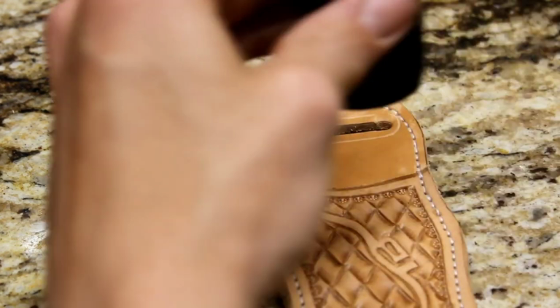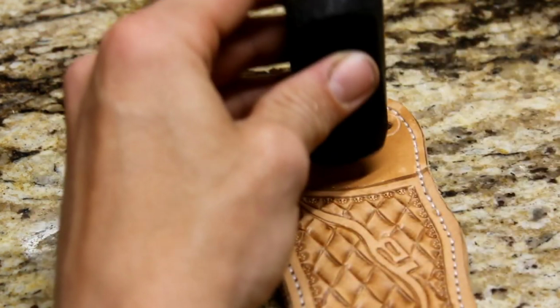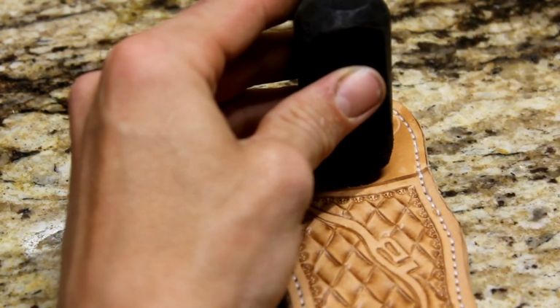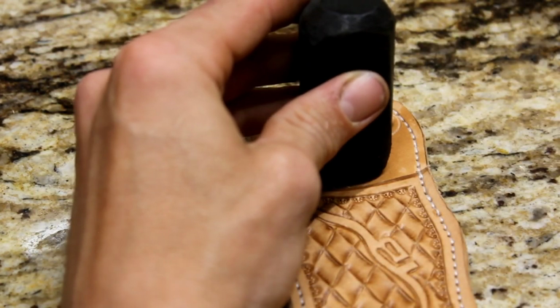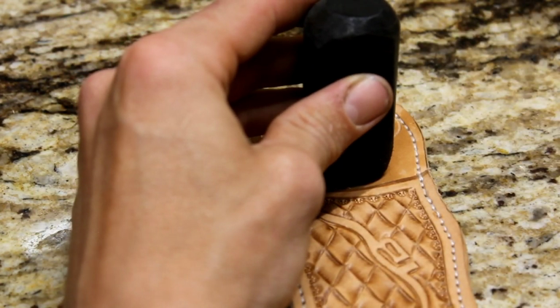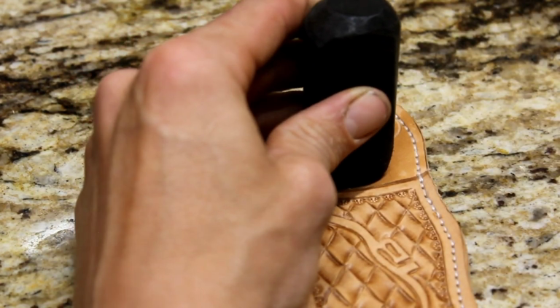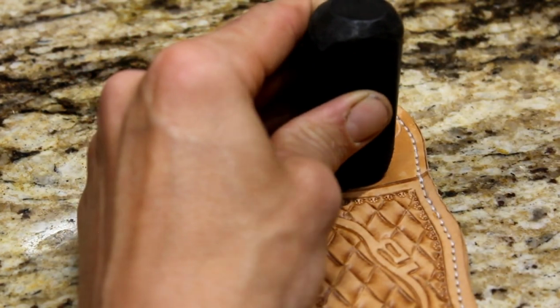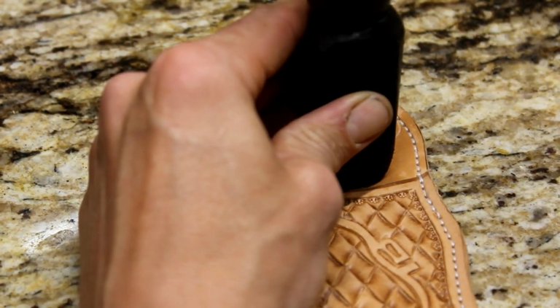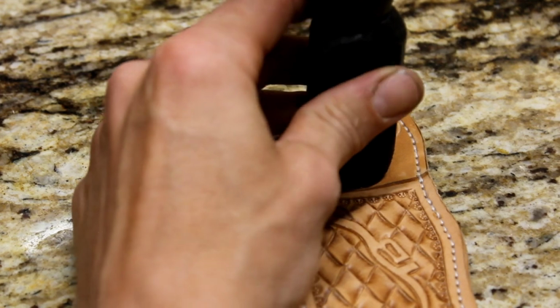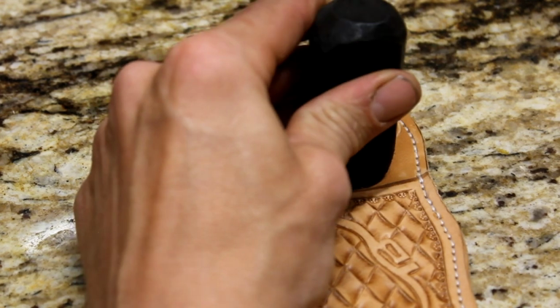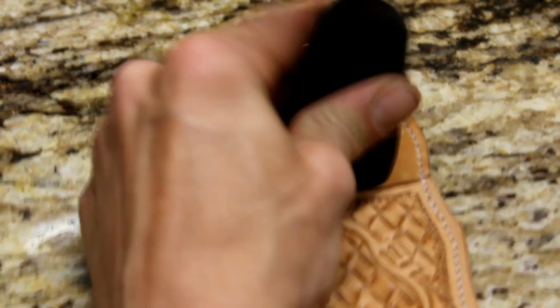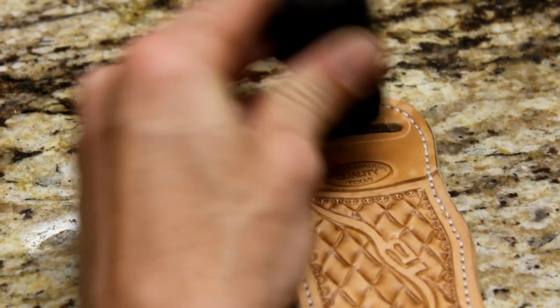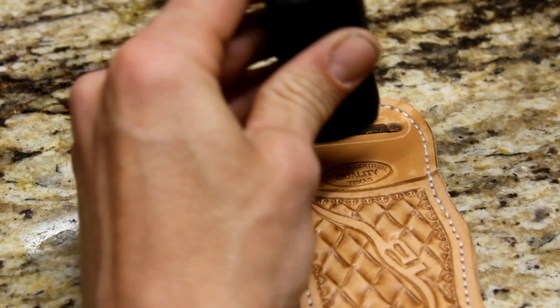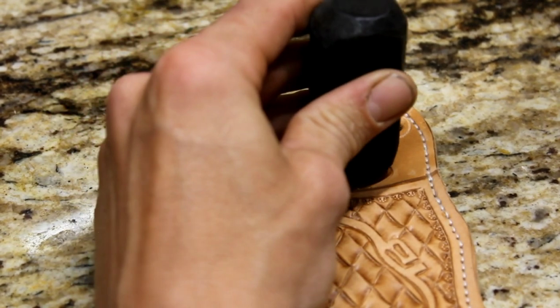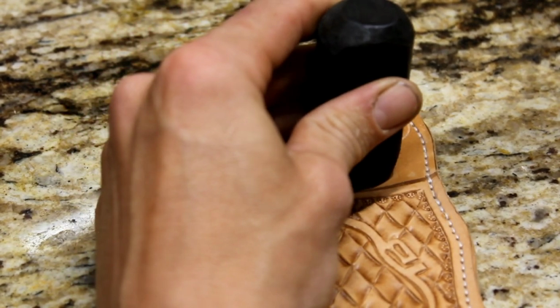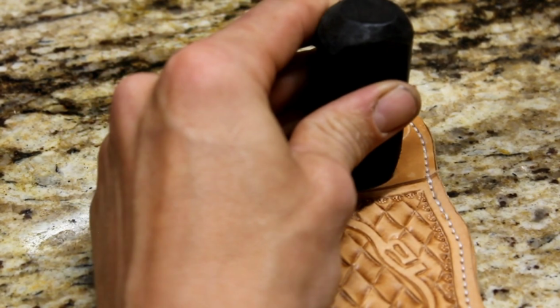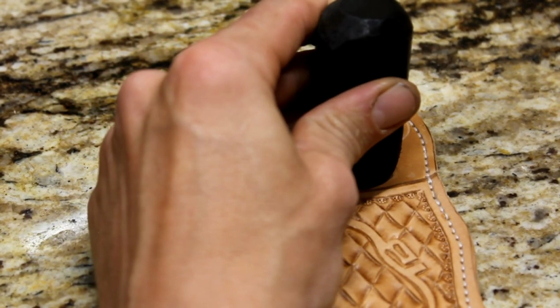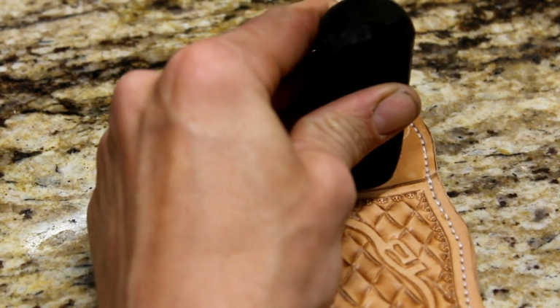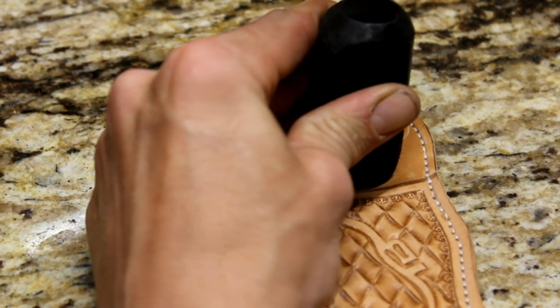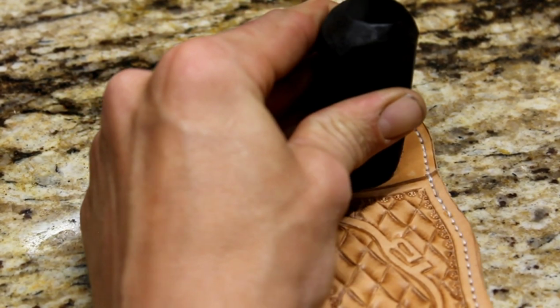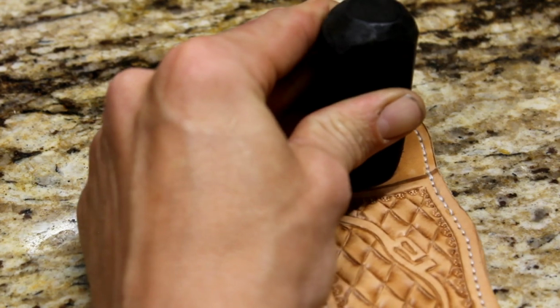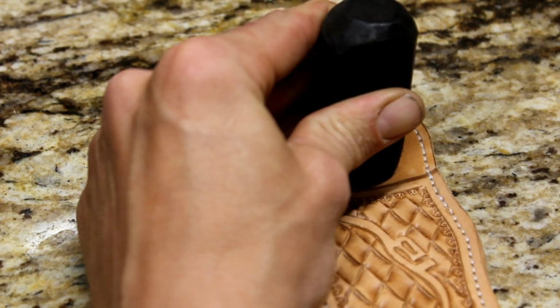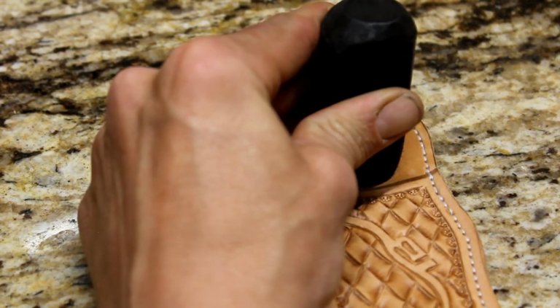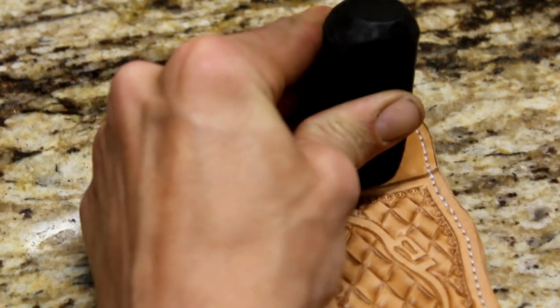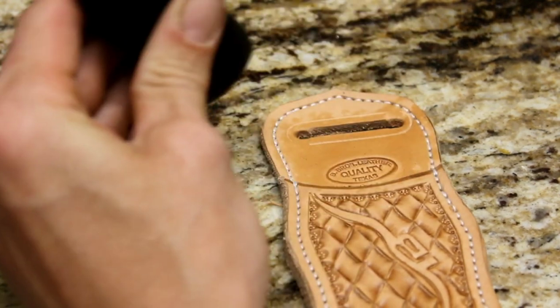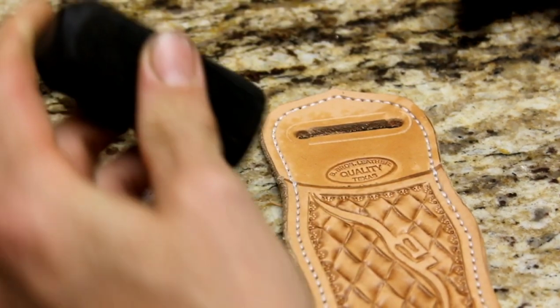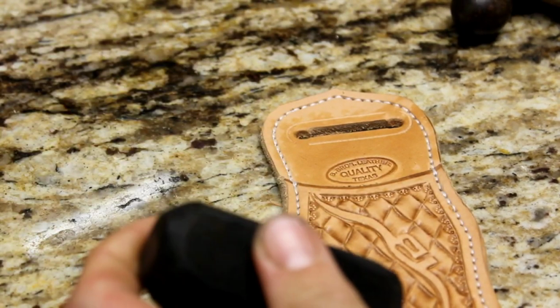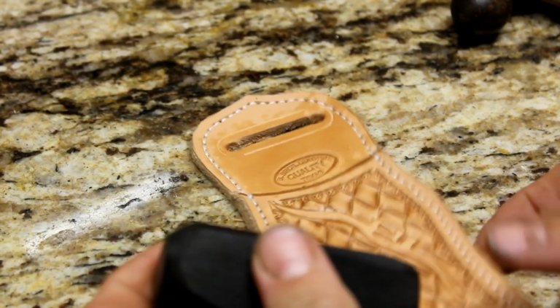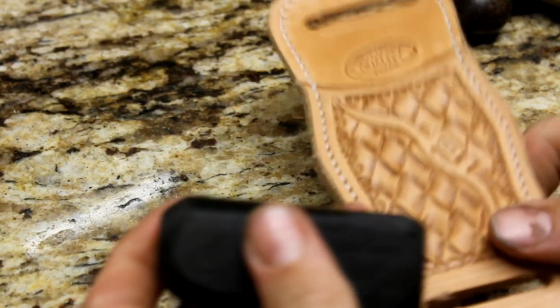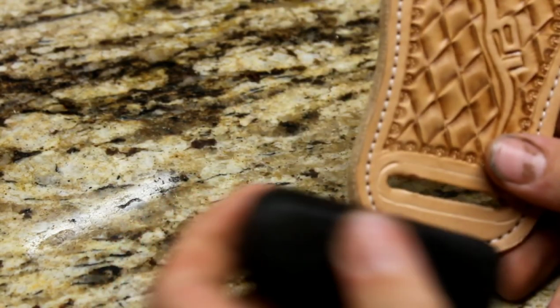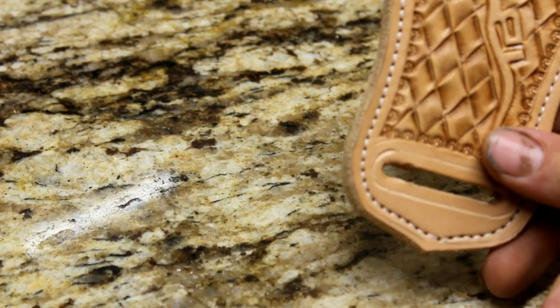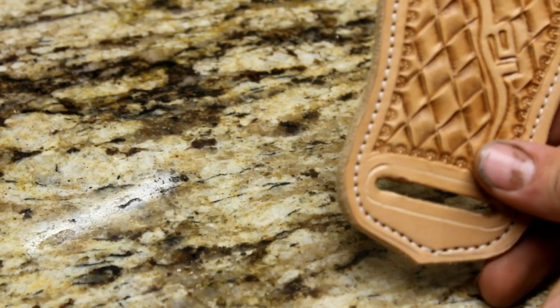Now that we've got the design done, I'm just going to put the shop stamp right on the top there. Didn't quite get a good impression on it, so I've lined it back up to get another whack, and that helps deepen it up.